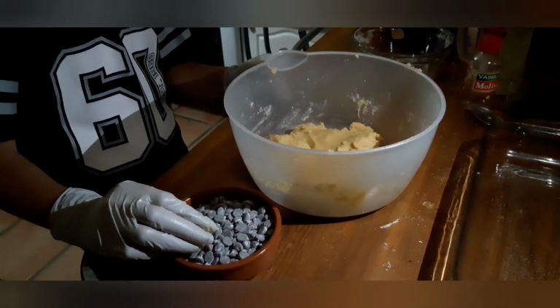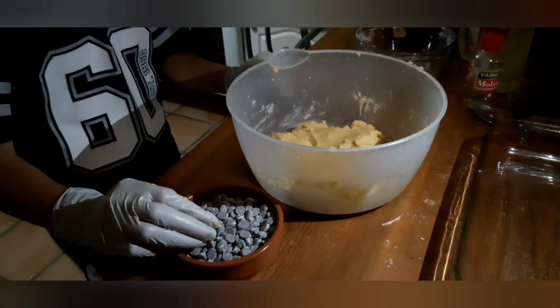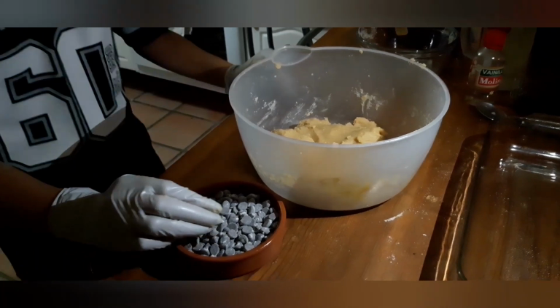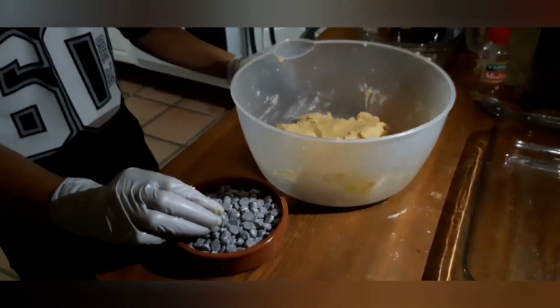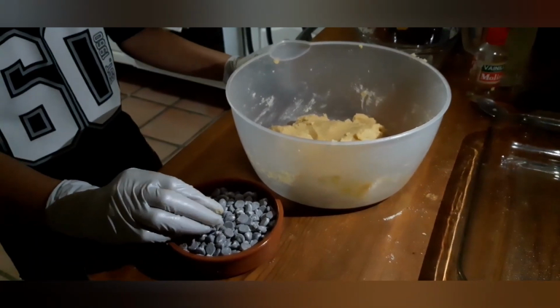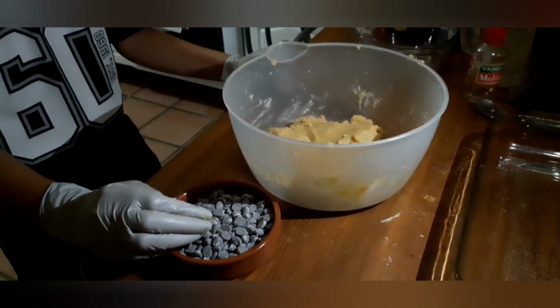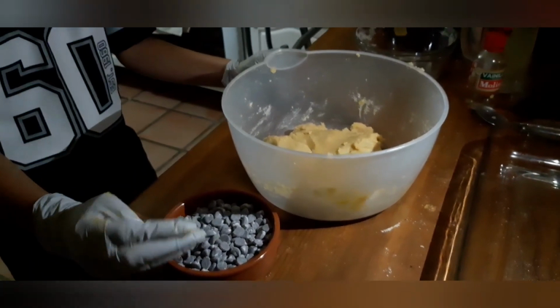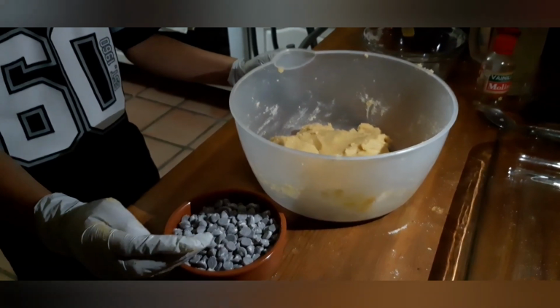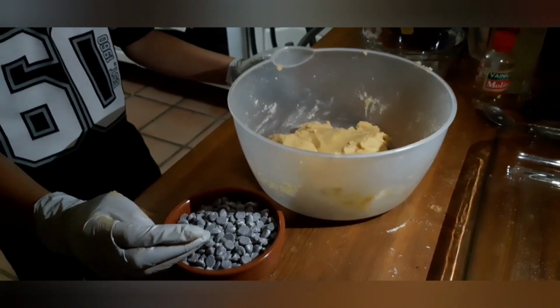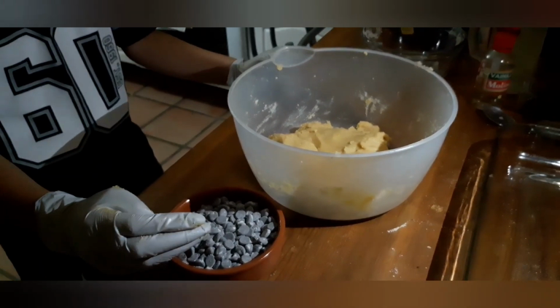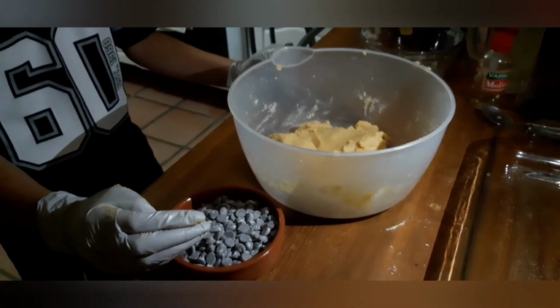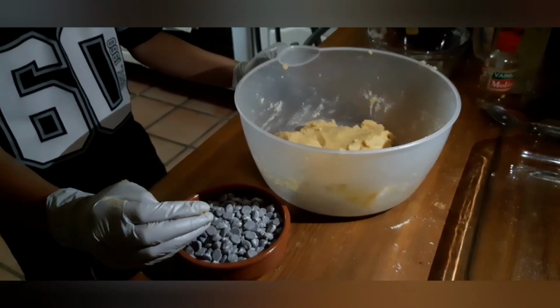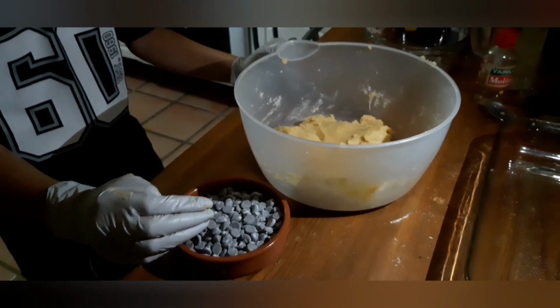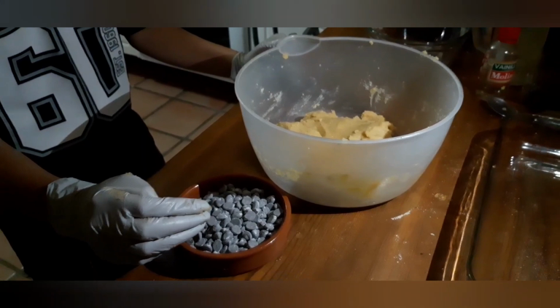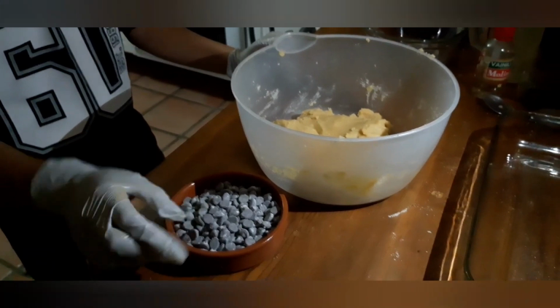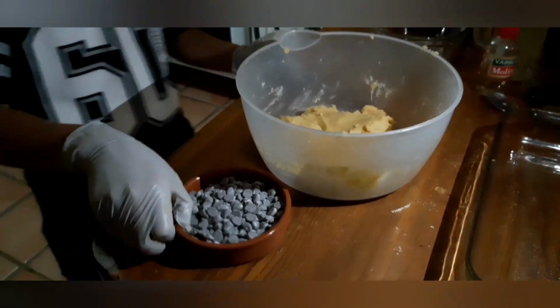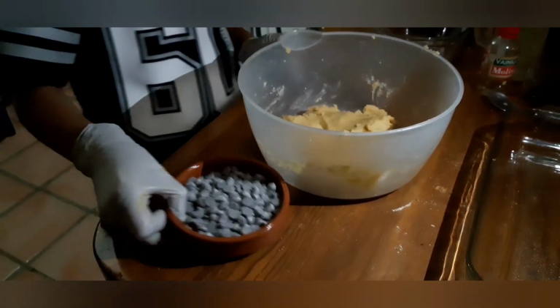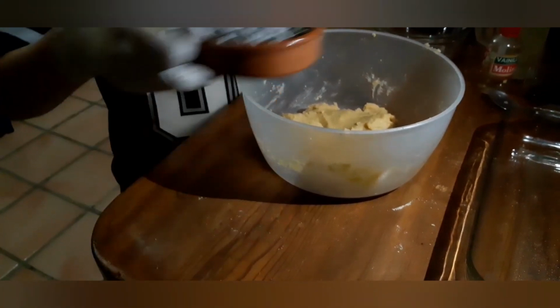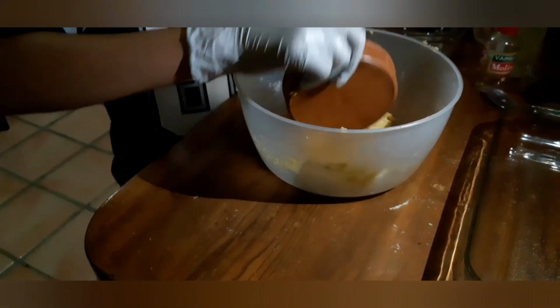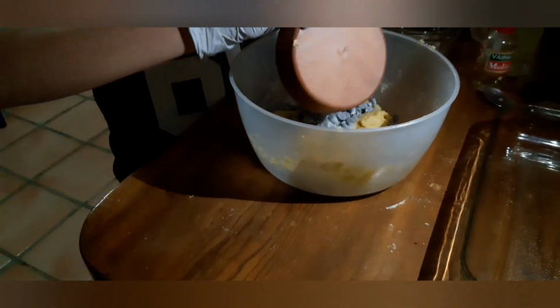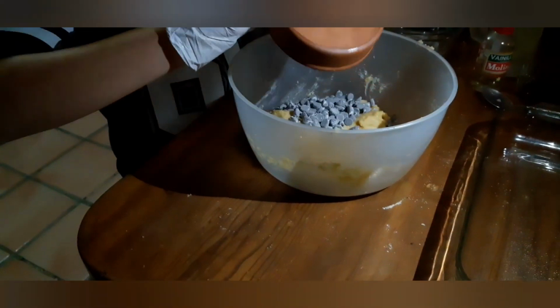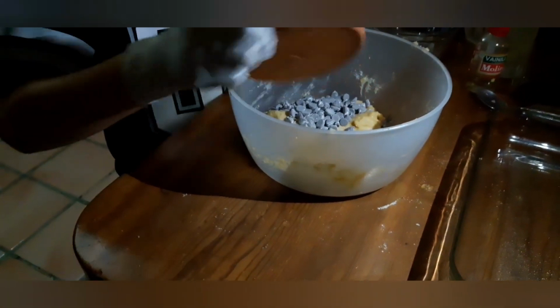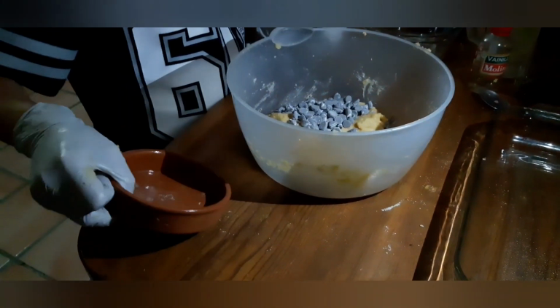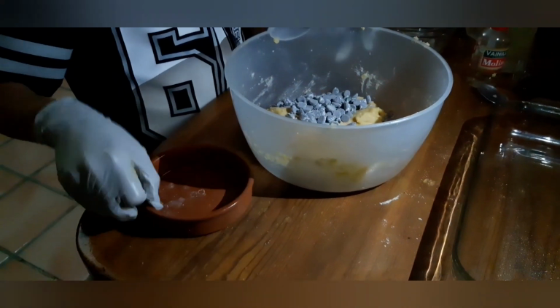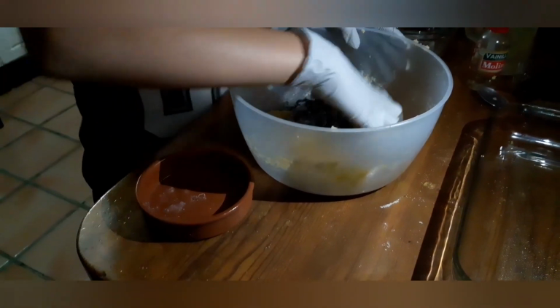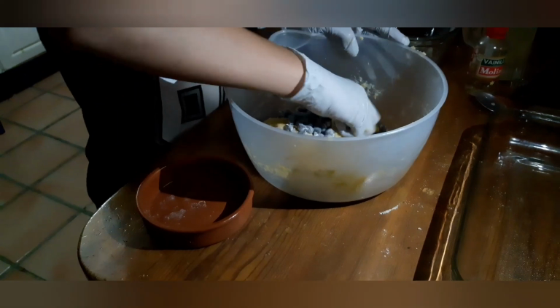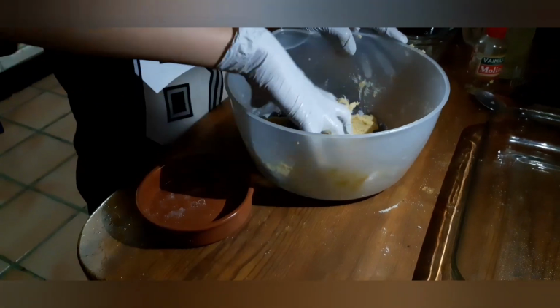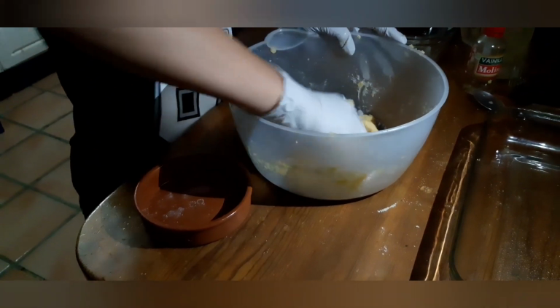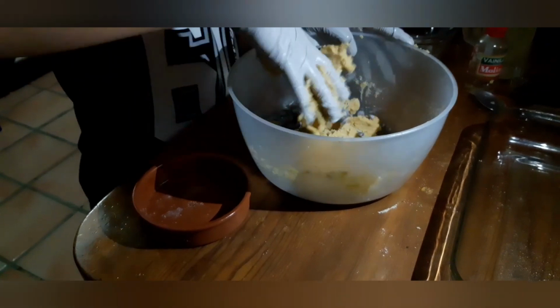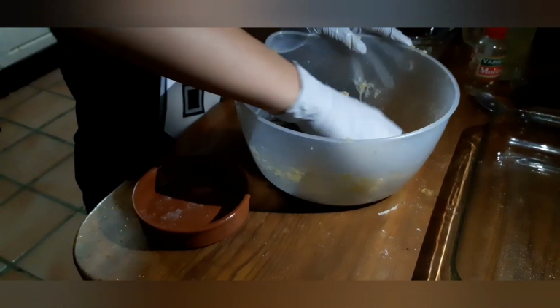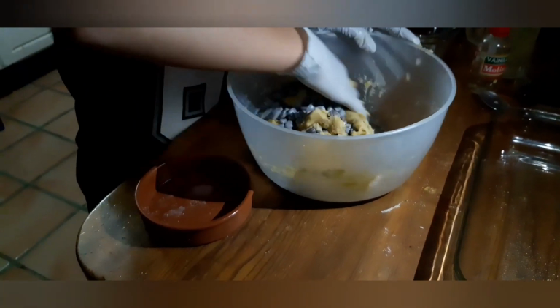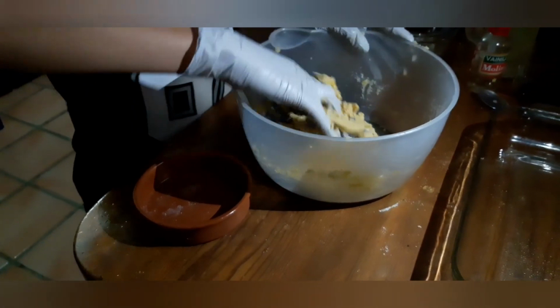Our next step — we've already got a good mixture, a good cookie dough, and we're going to add the chocolate chips now. That's the last step, remember. There we go. Start mixing carefully, gently.